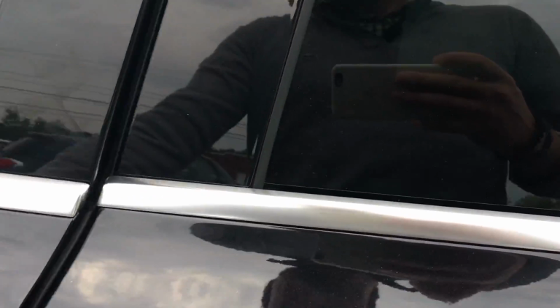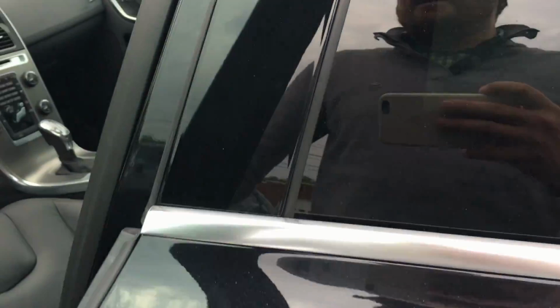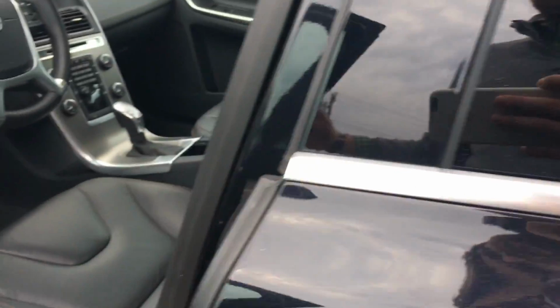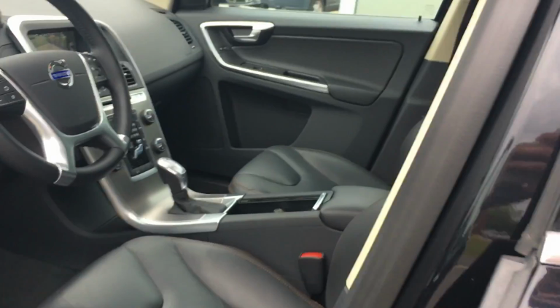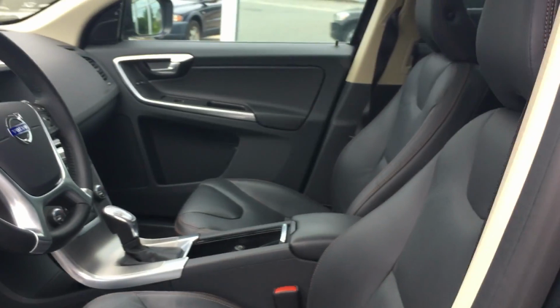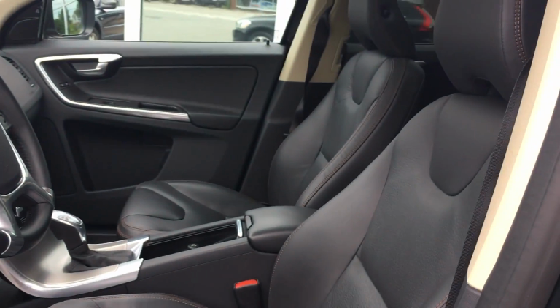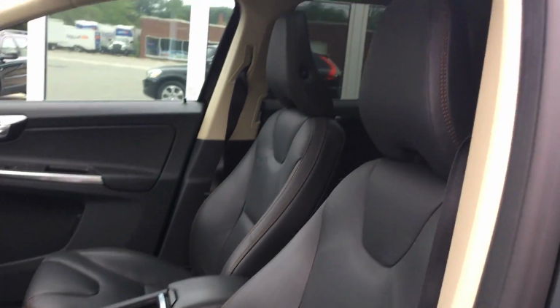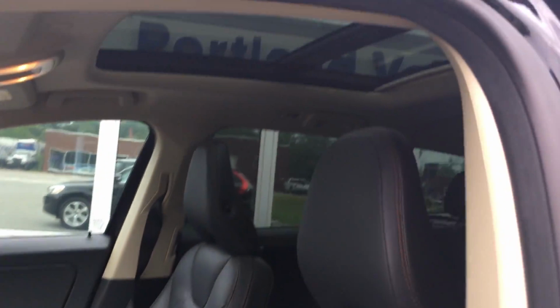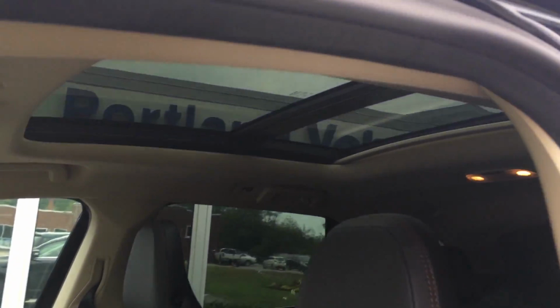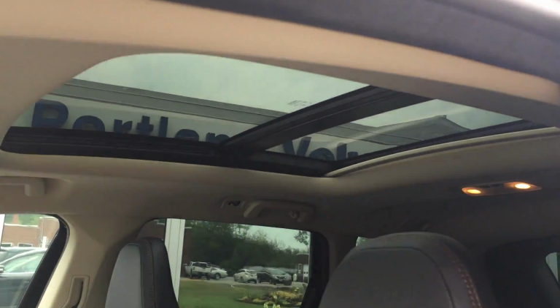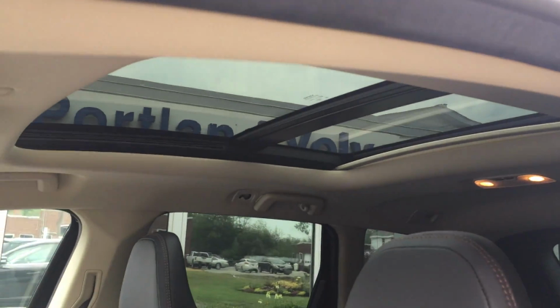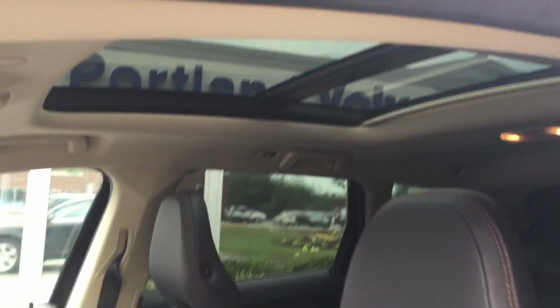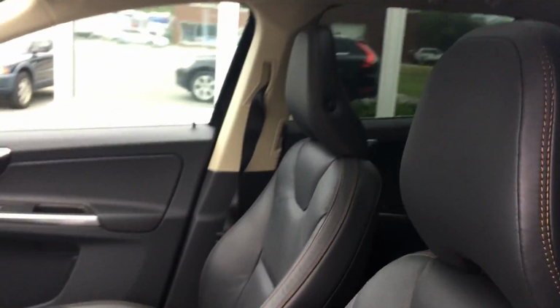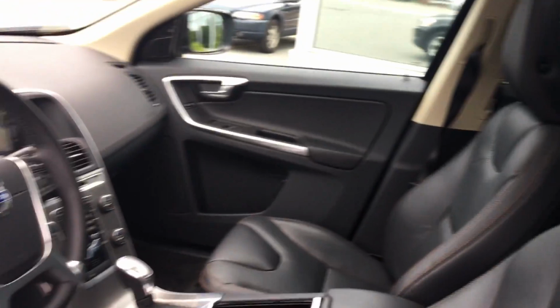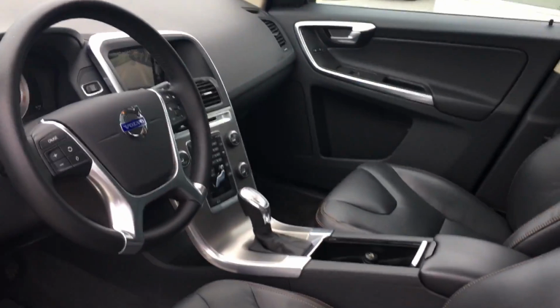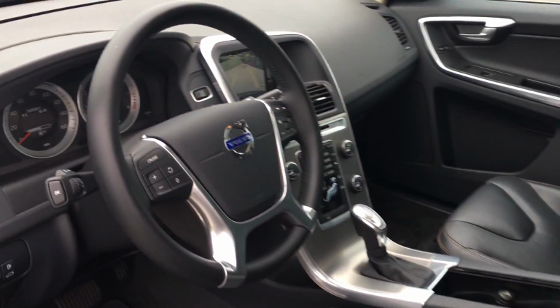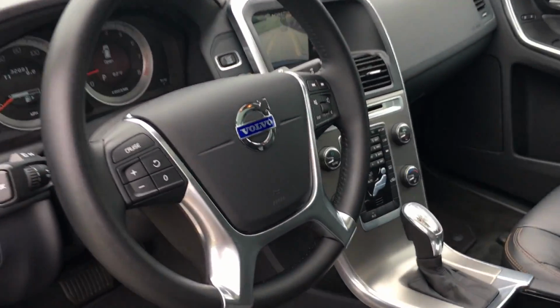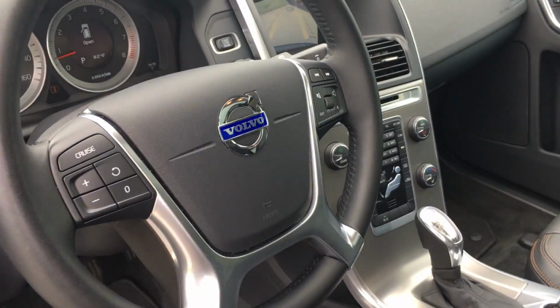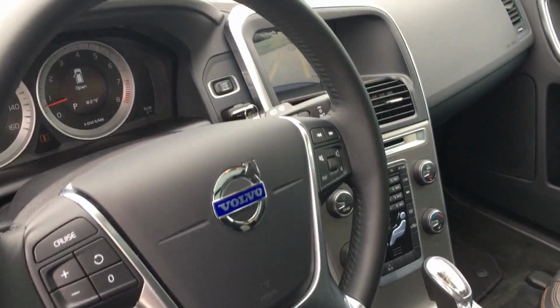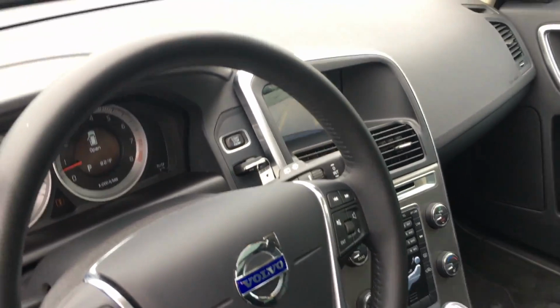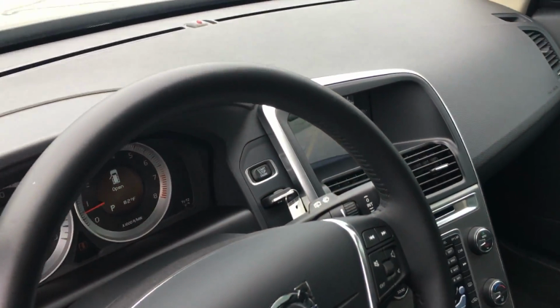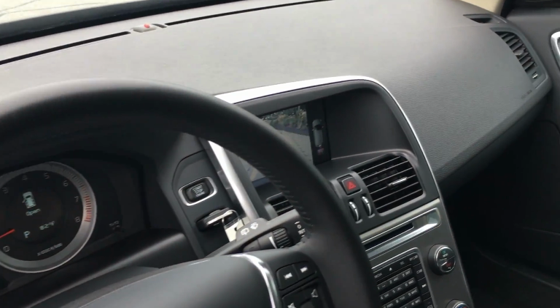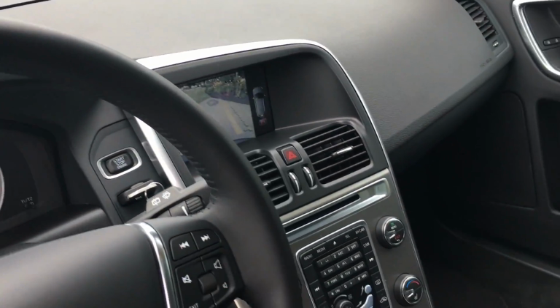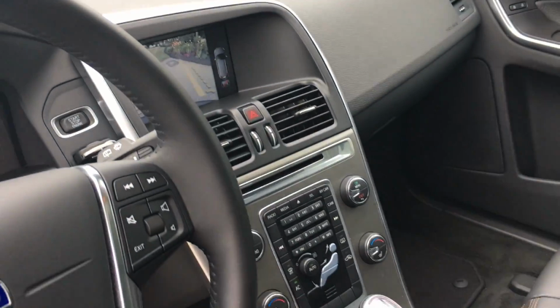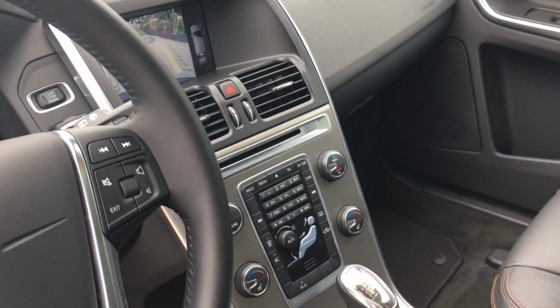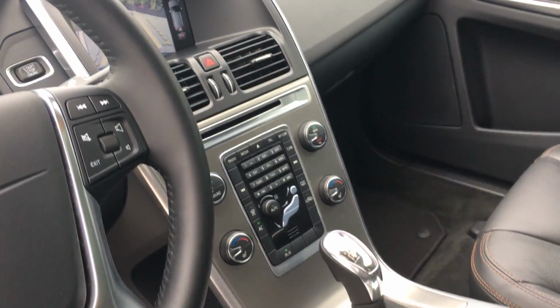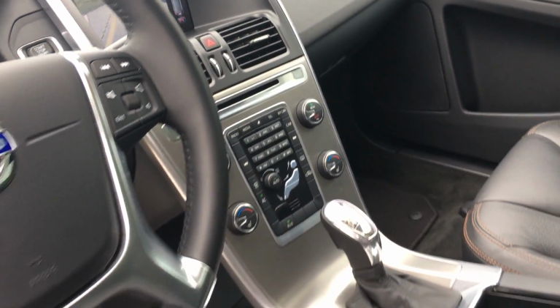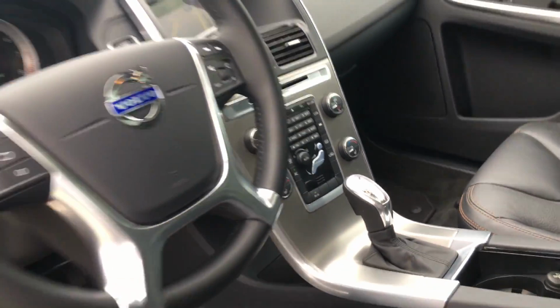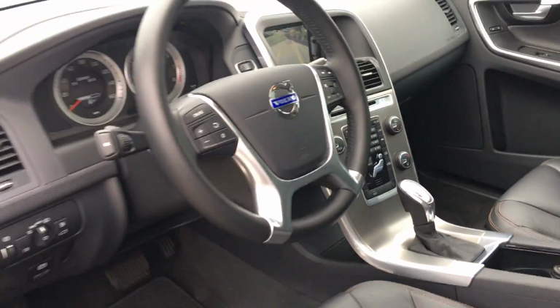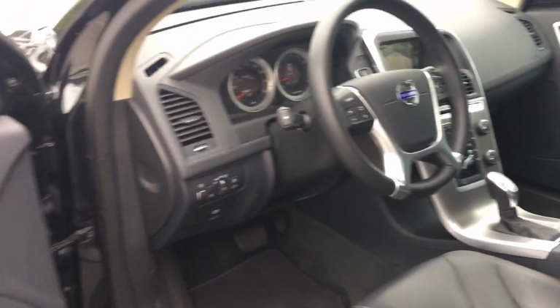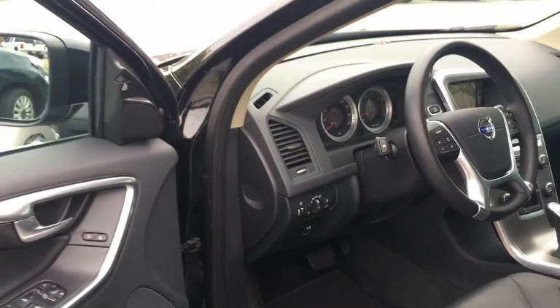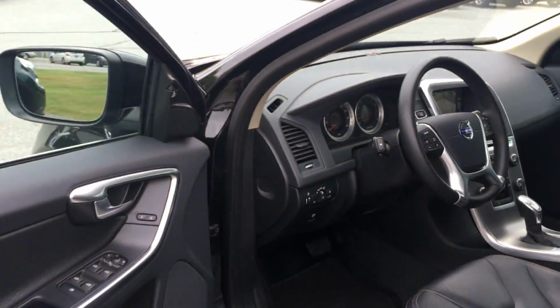The car's got backup camera, it's got BLIS, it's got panoramic moonroof — check out the size of that. Bluetooth, heated seats in the front and rear like I said before. And then the Sensus system over there.